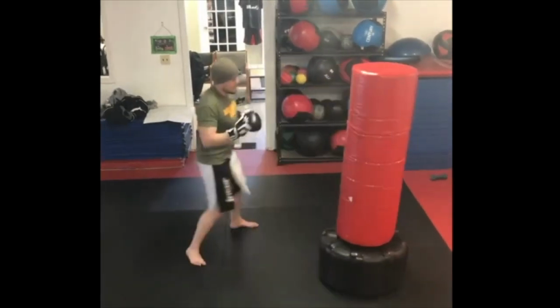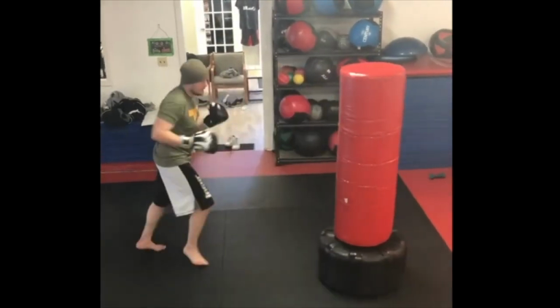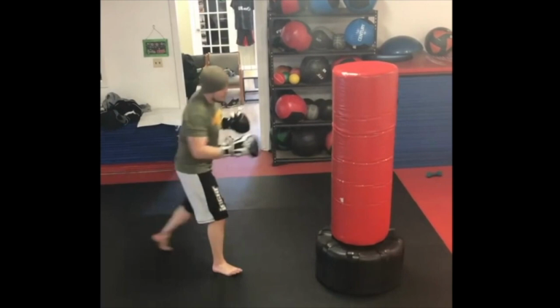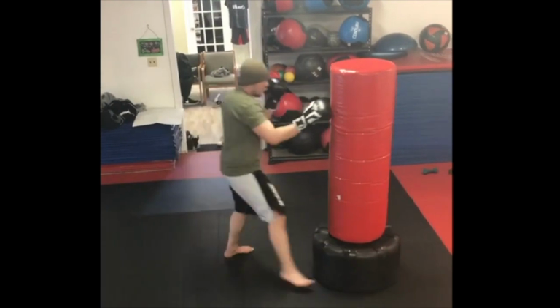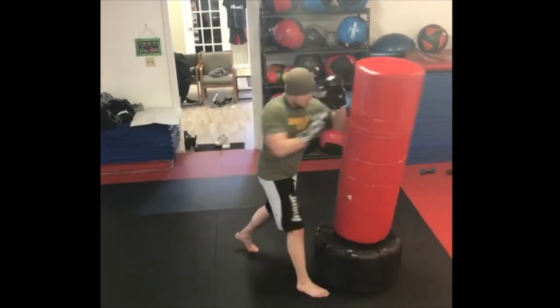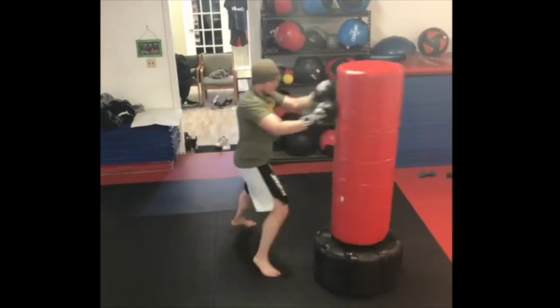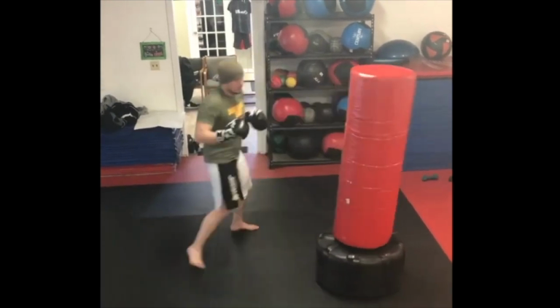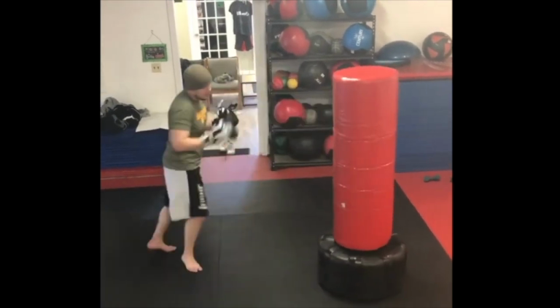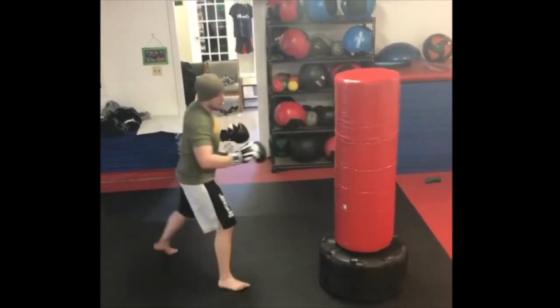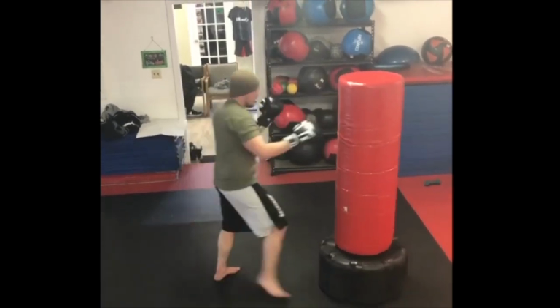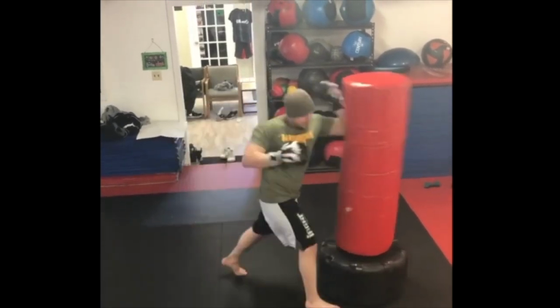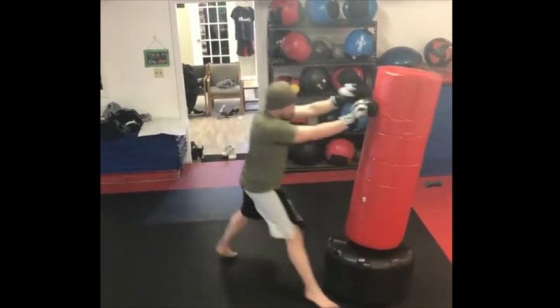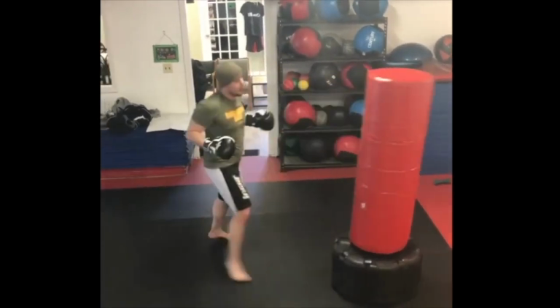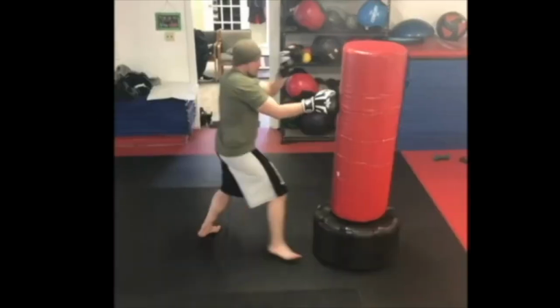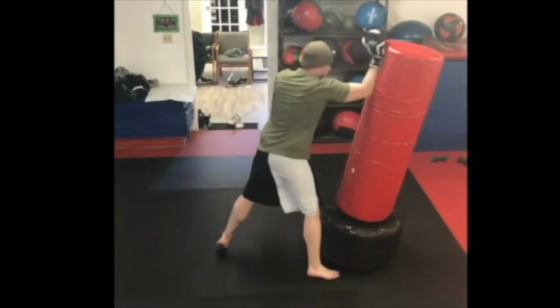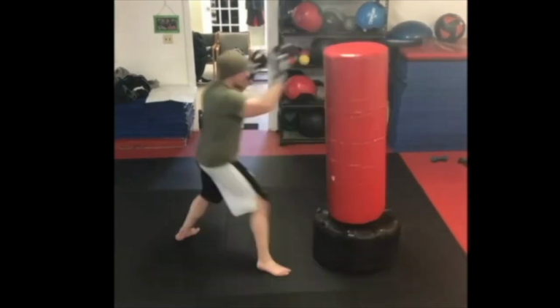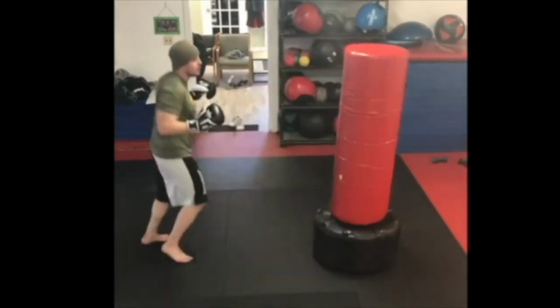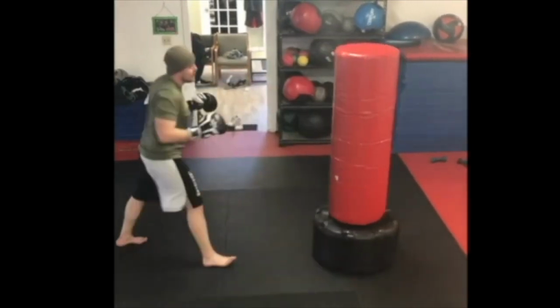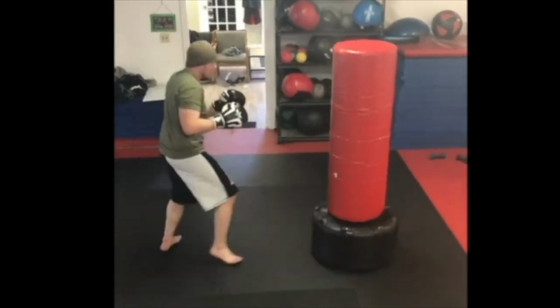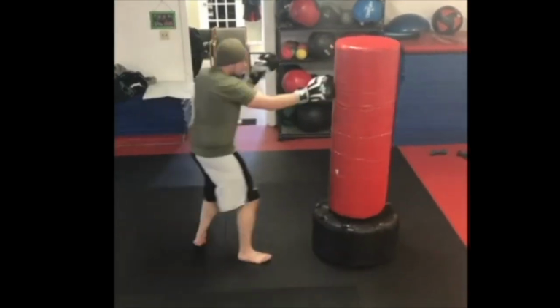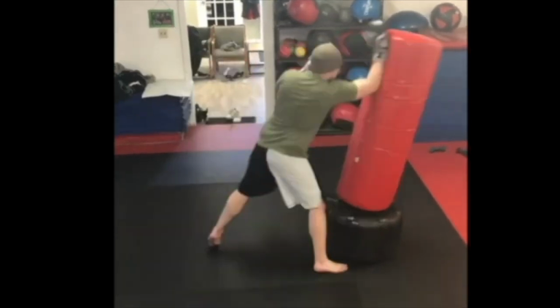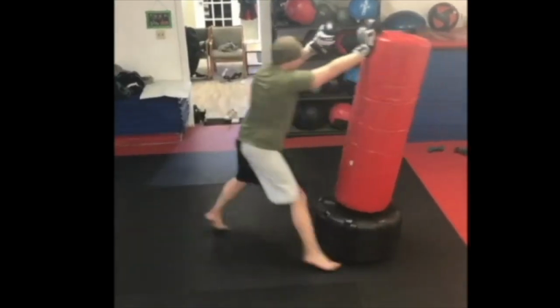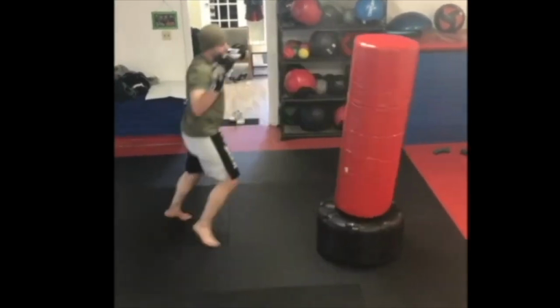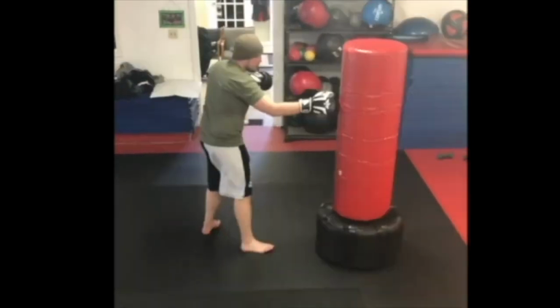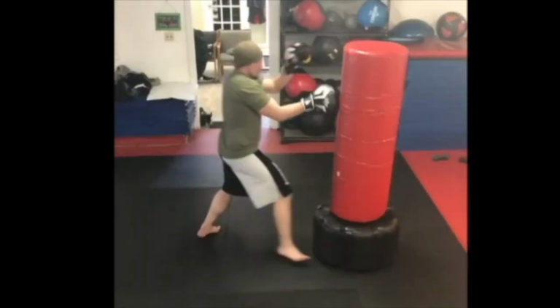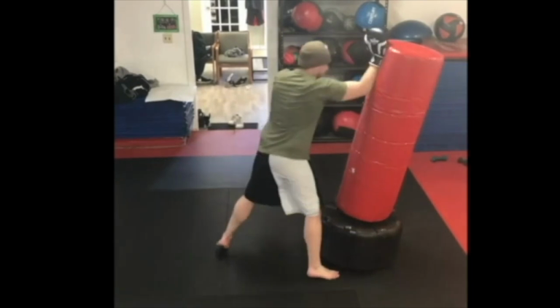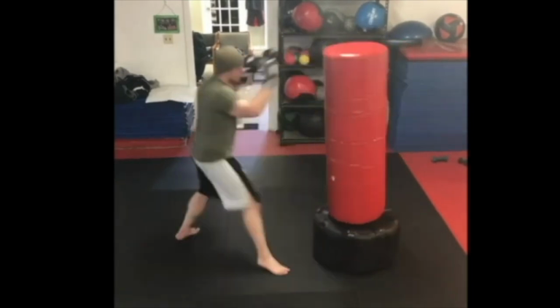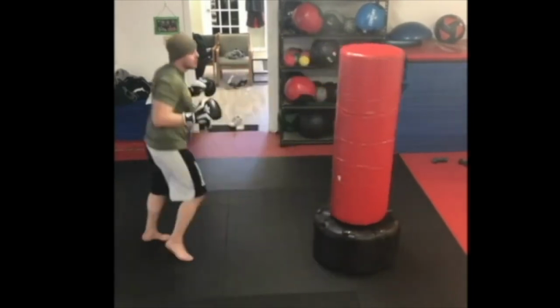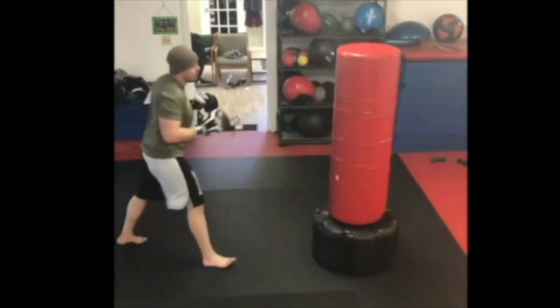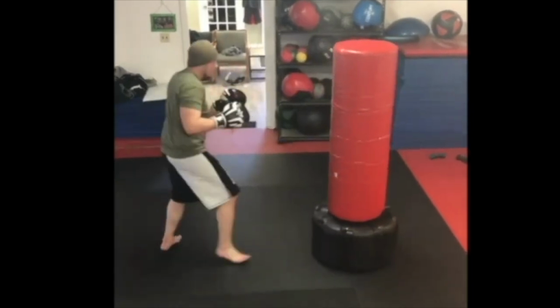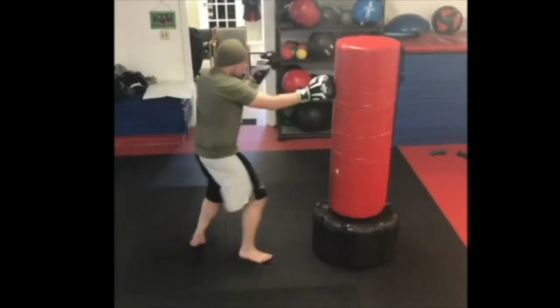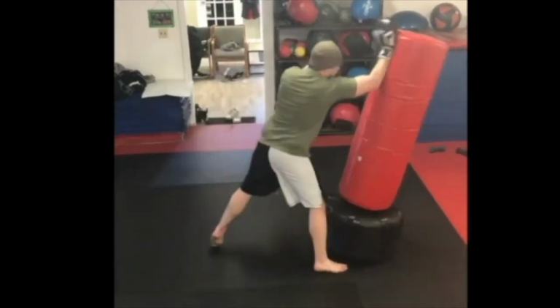Other than that, power generation is the same here. I'm gonna pivot off that back foot for a rear uppercut elbow, and when I throw the lead uppercut elbow, I push off the back leg and step with my lead one to get the weight transfer and the nice pop.